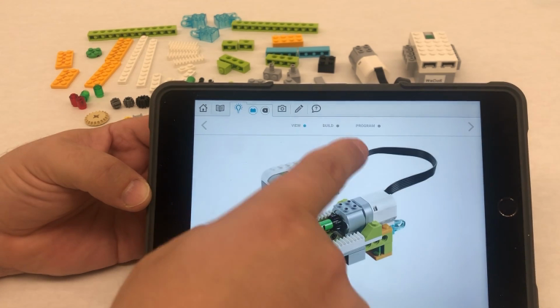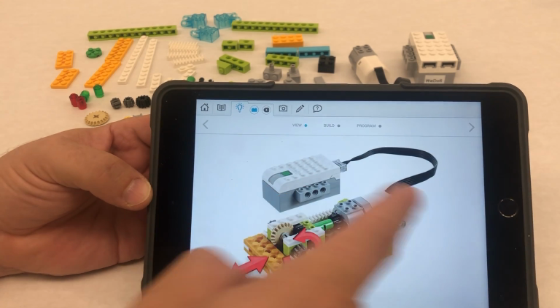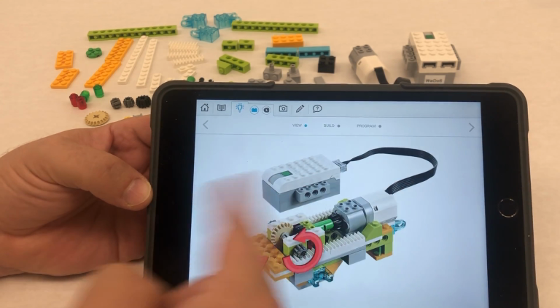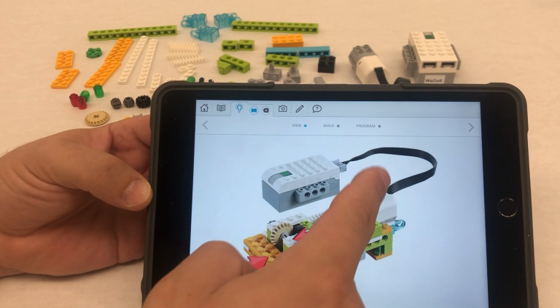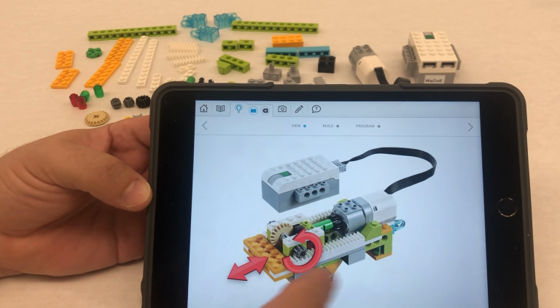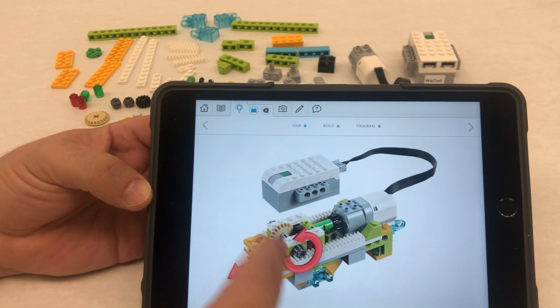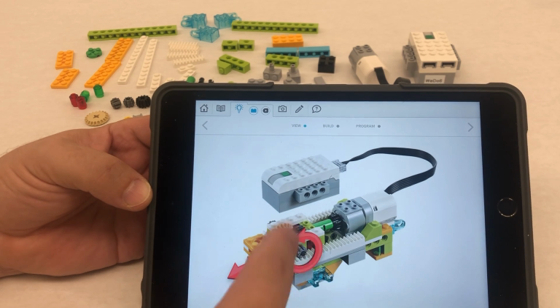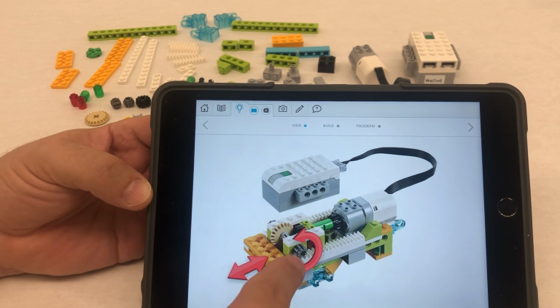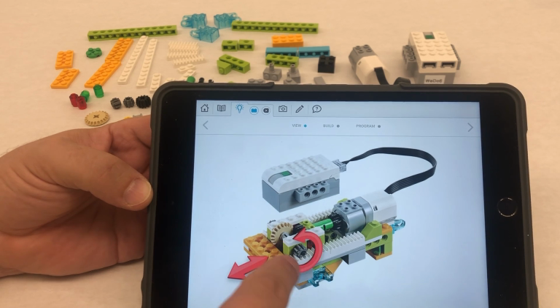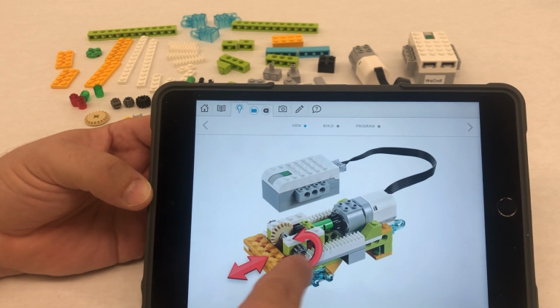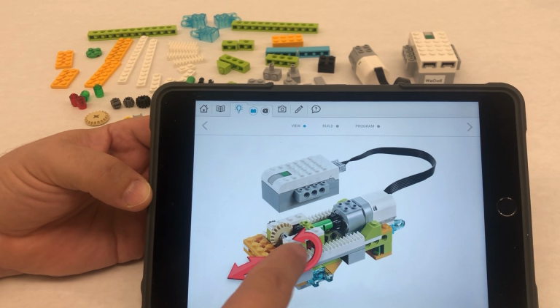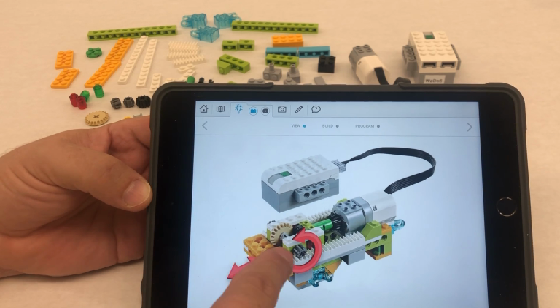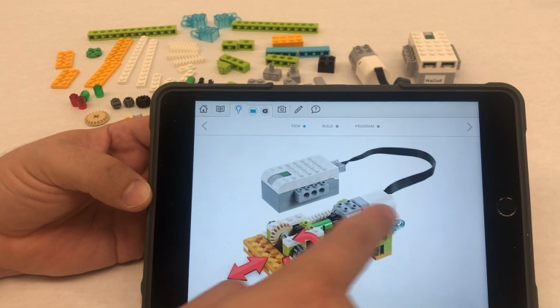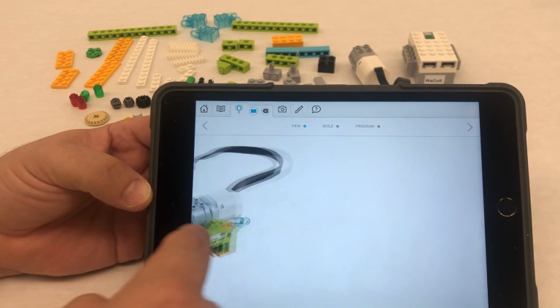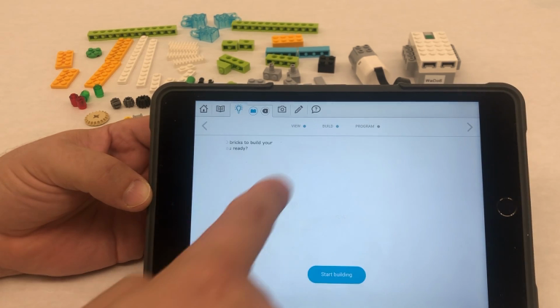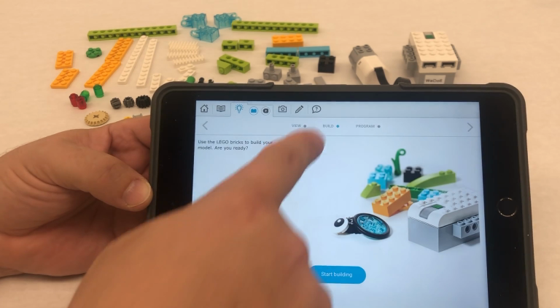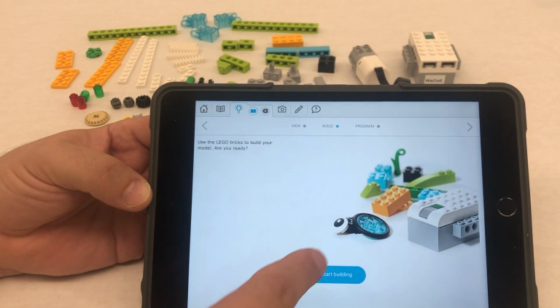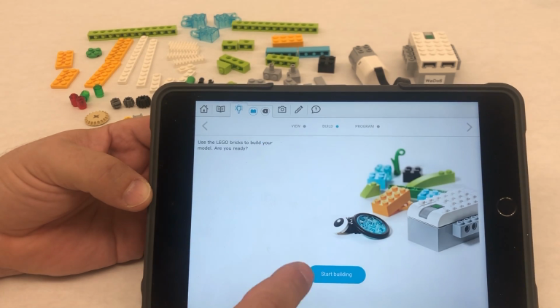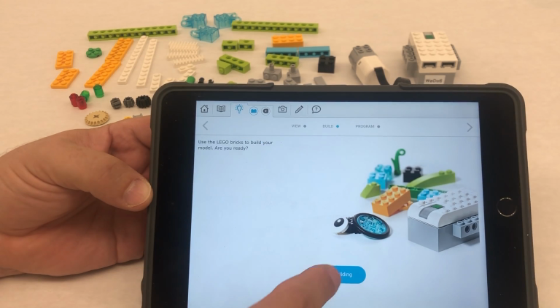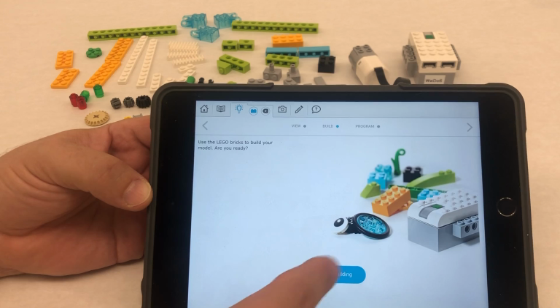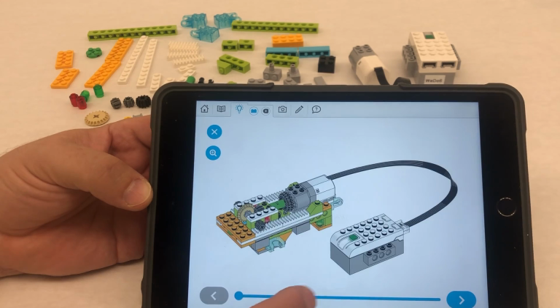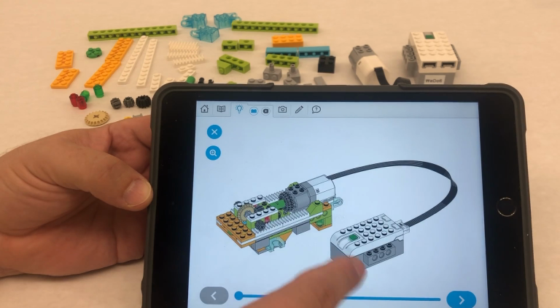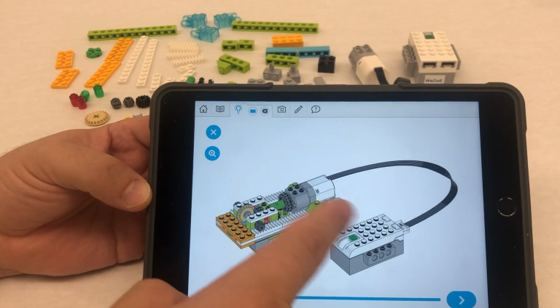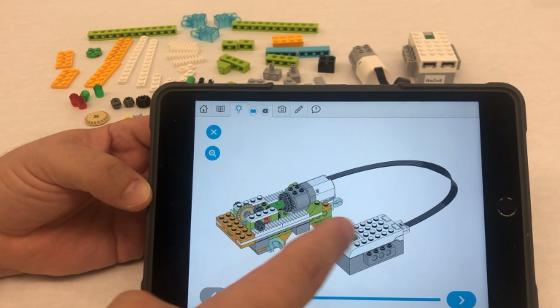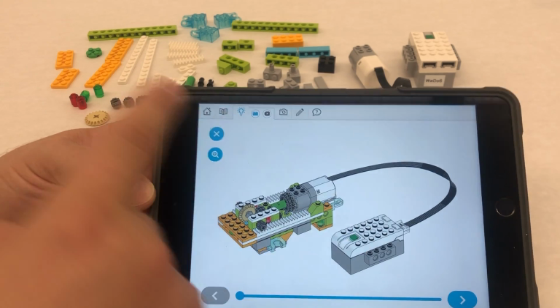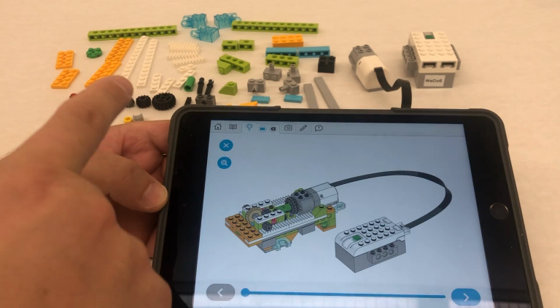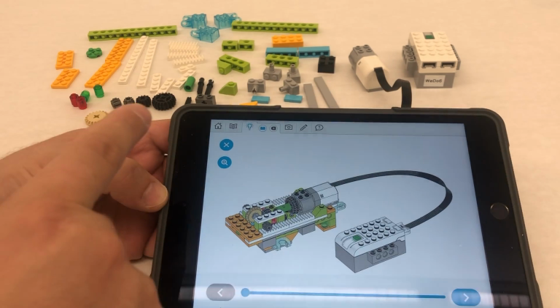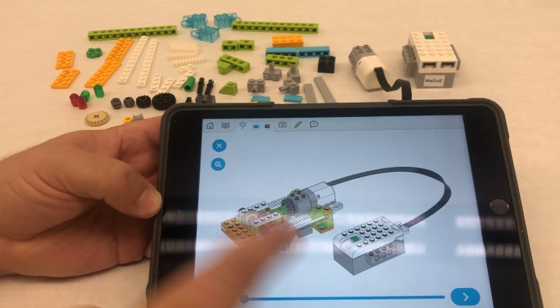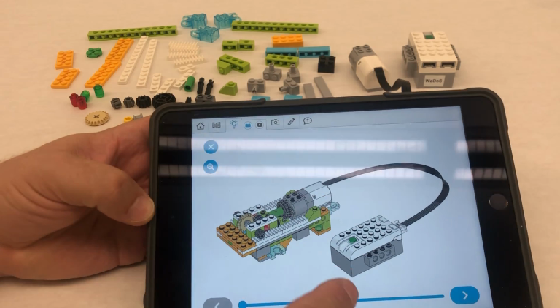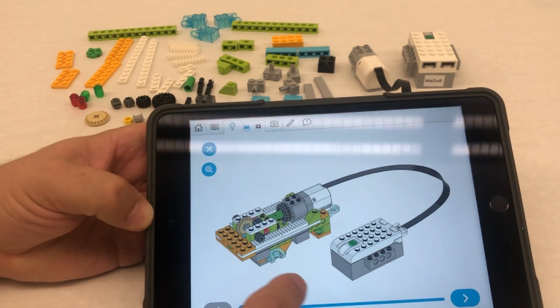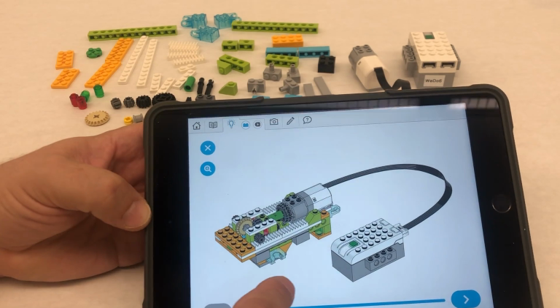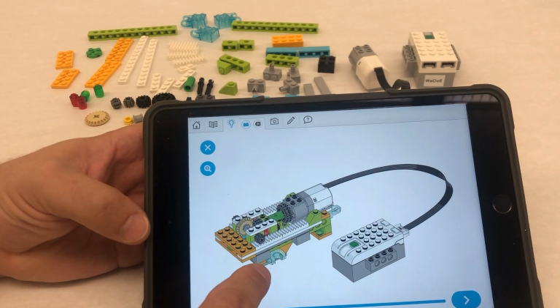If you swipe over, this is what it's going to look like and it kind of shows you what the gears do. If we swipe over you do have building instructions. This is what I'm going to be following for this first part of our build.